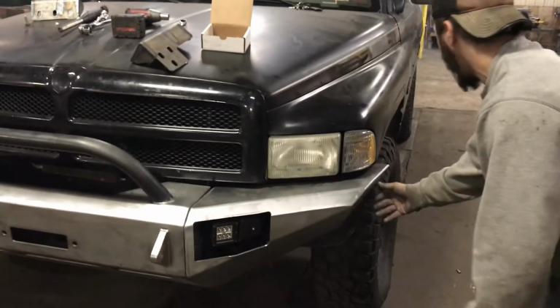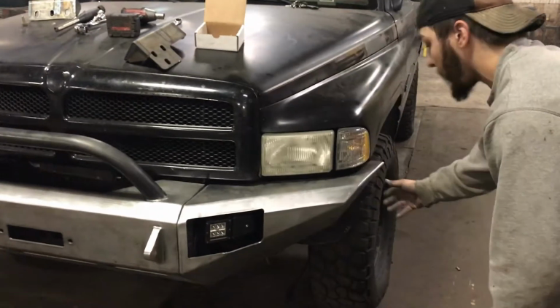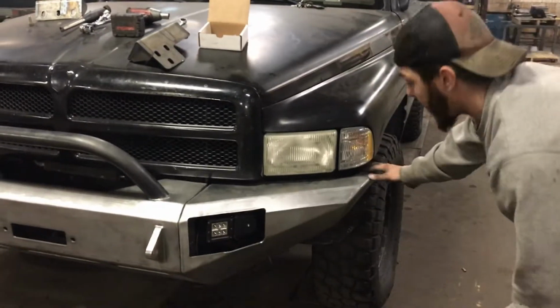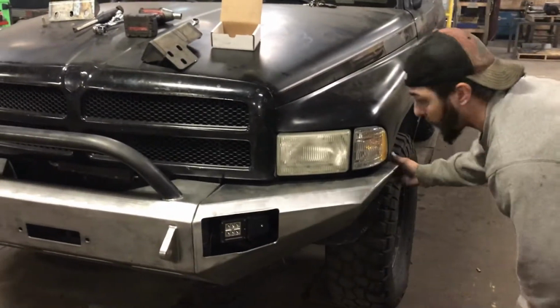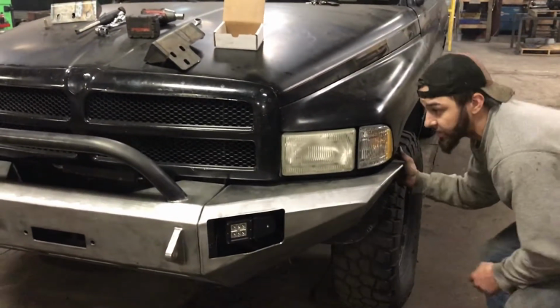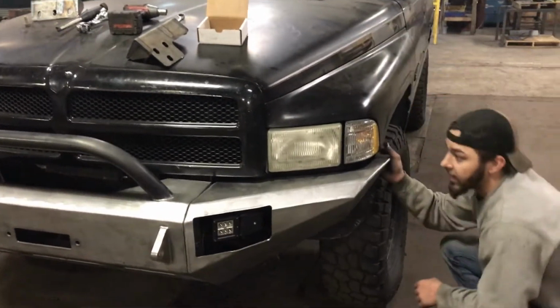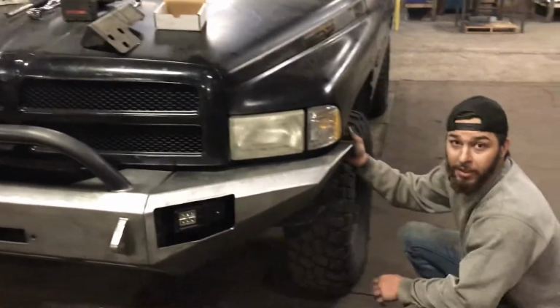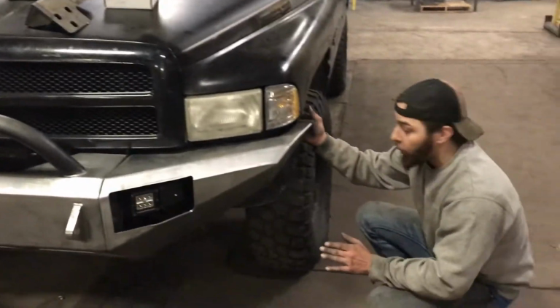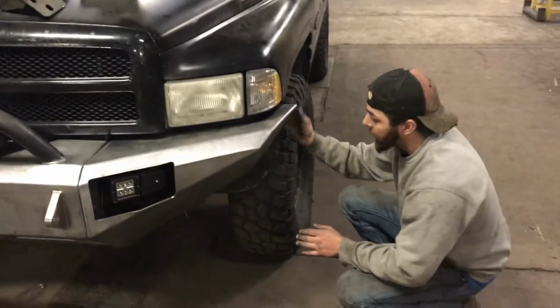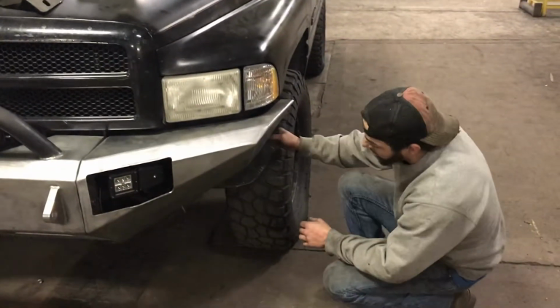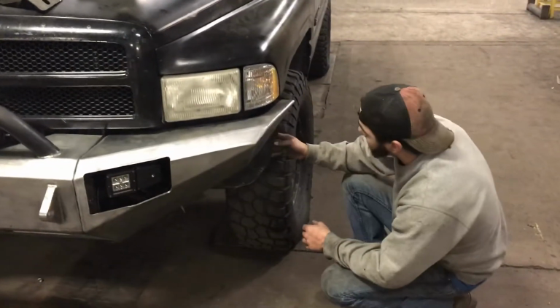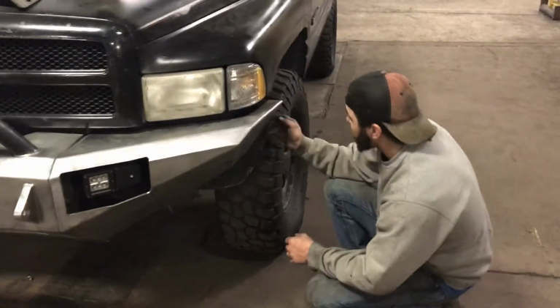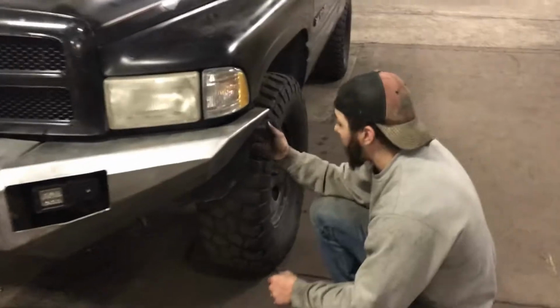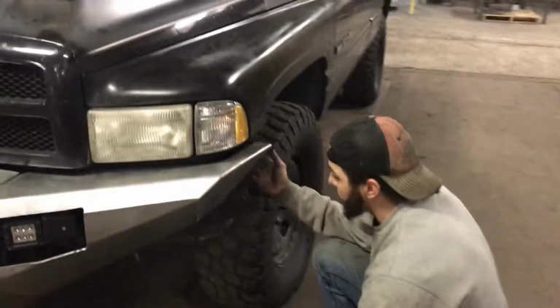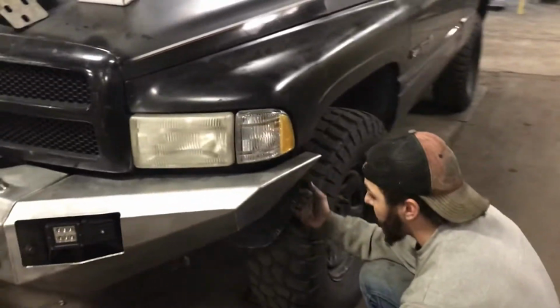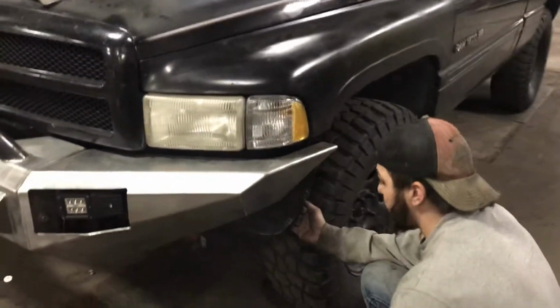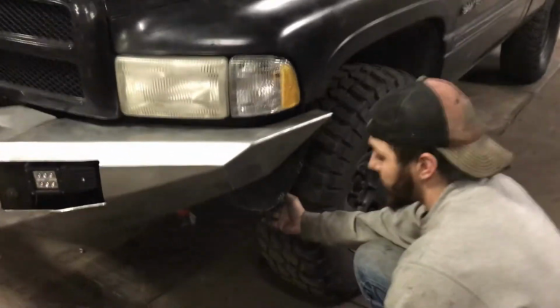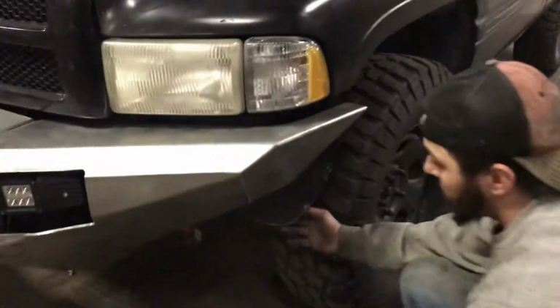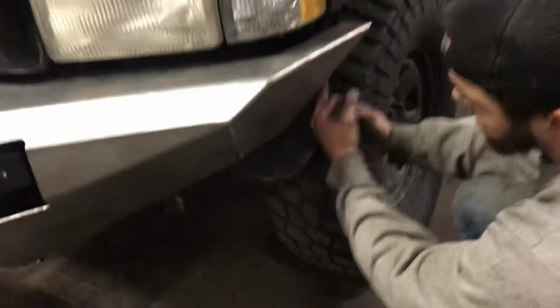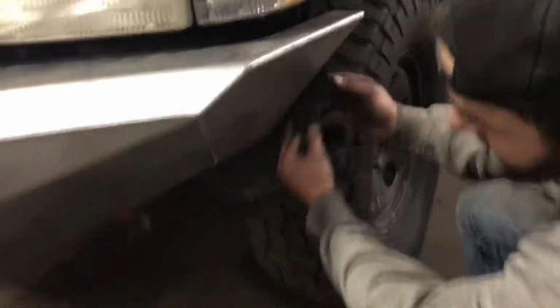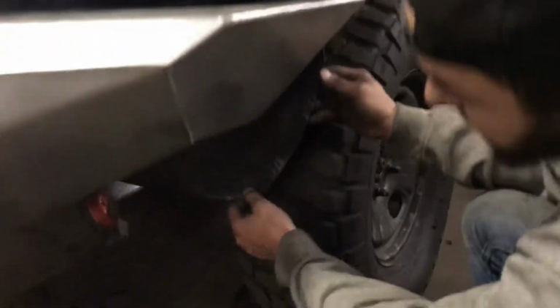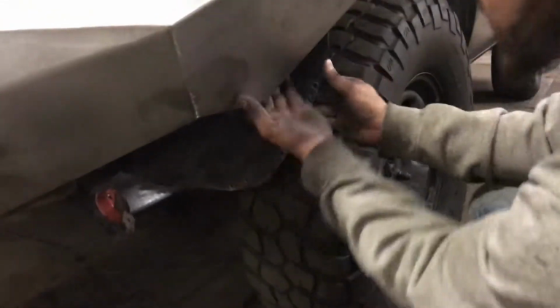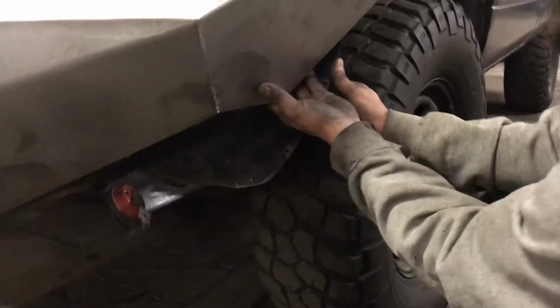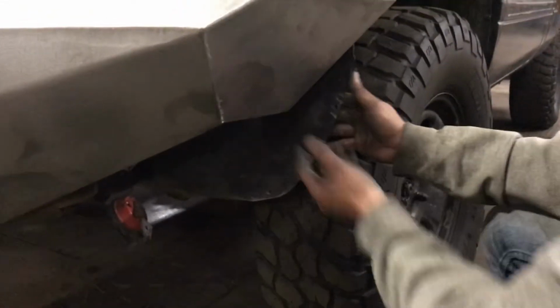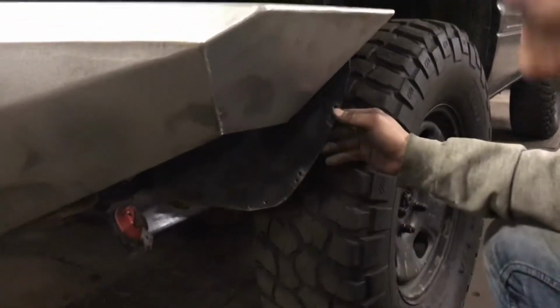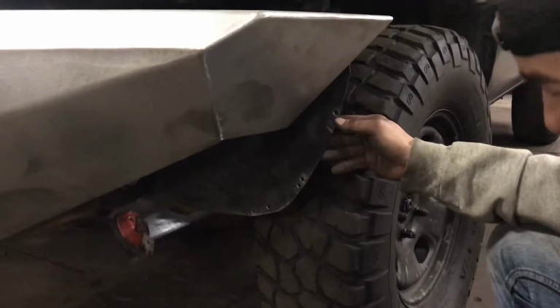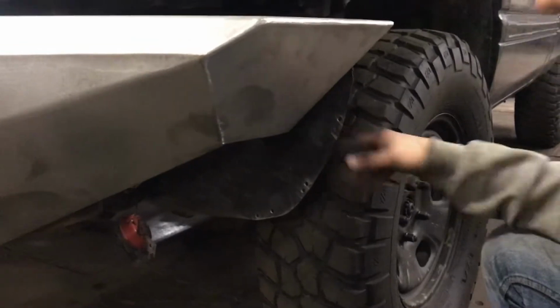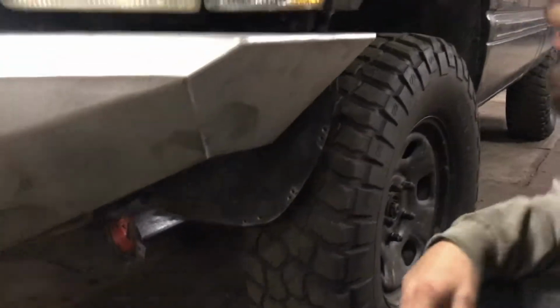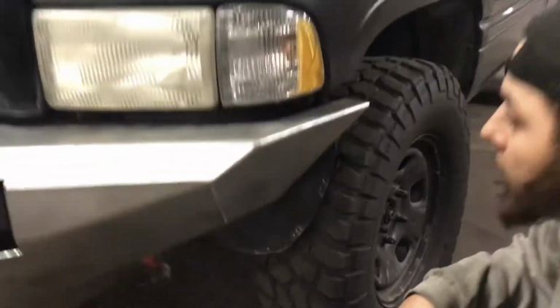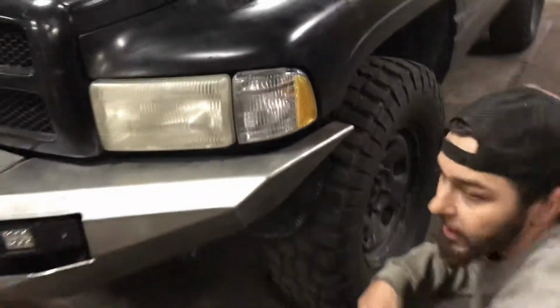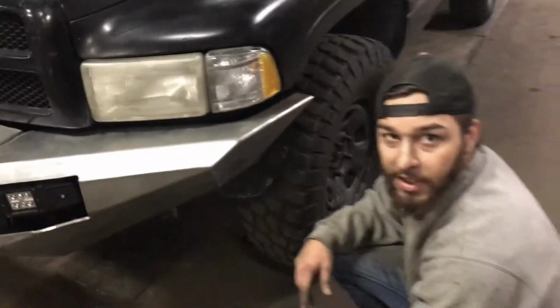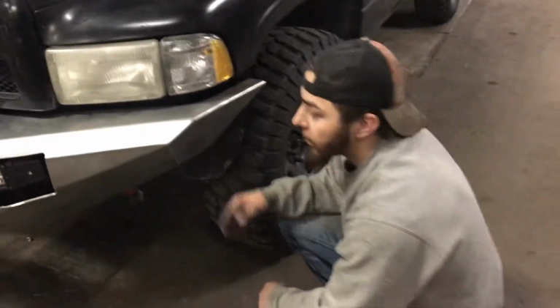Once you get your wings and everything where you want it, you're going to come back through and you're going to have to trim this plastic piece. Just trim it to your liking and tuck it up in there. Other than that, I think that's about it.